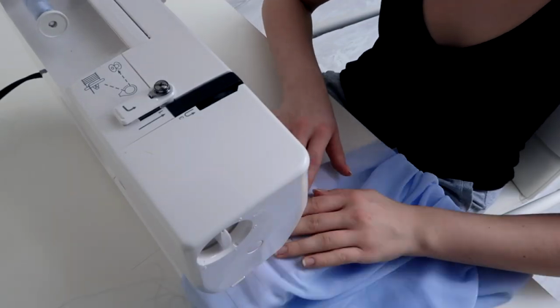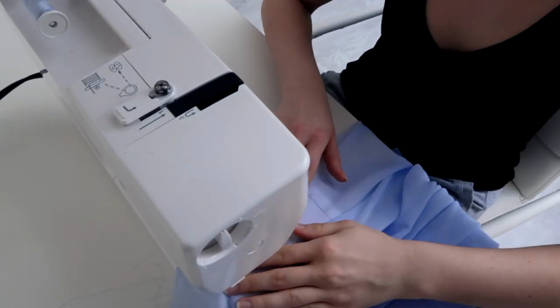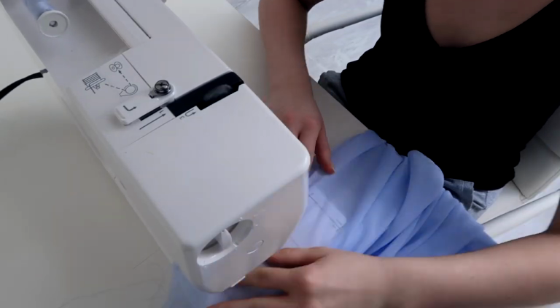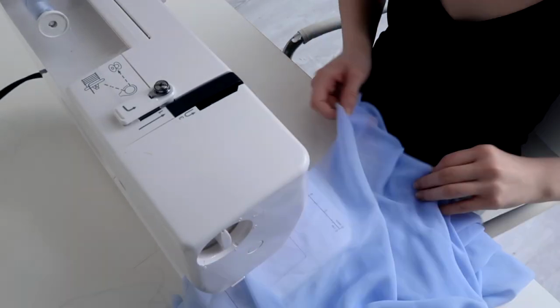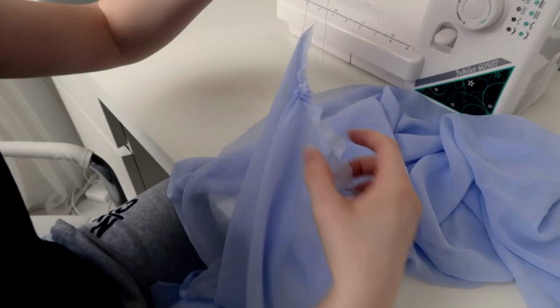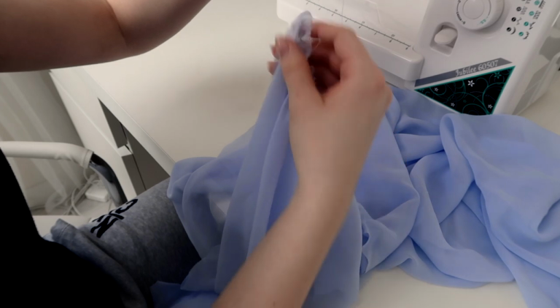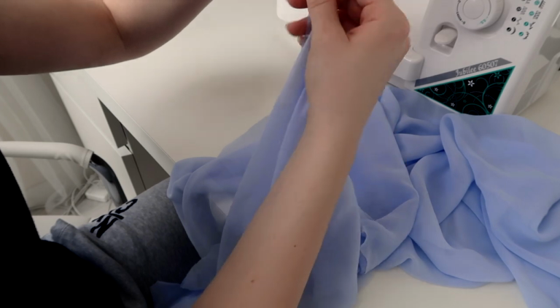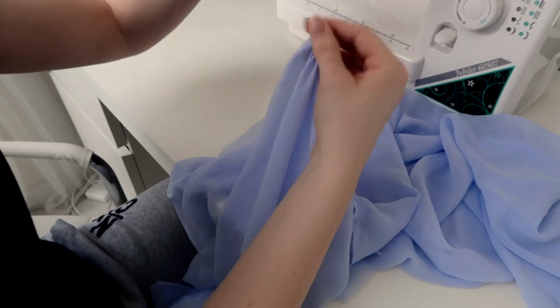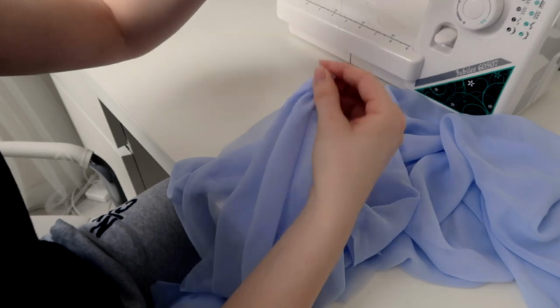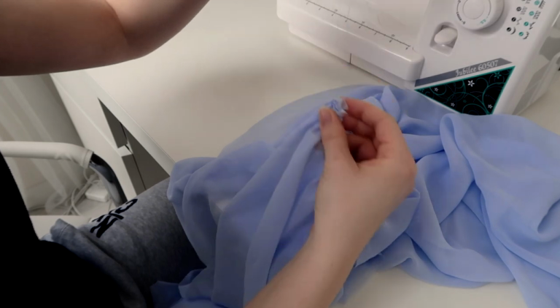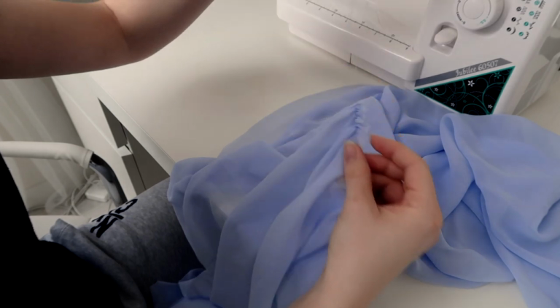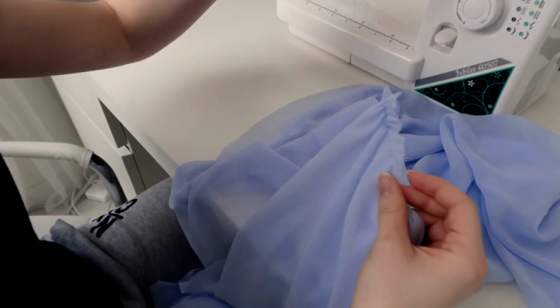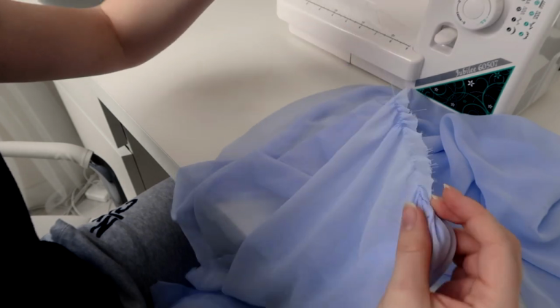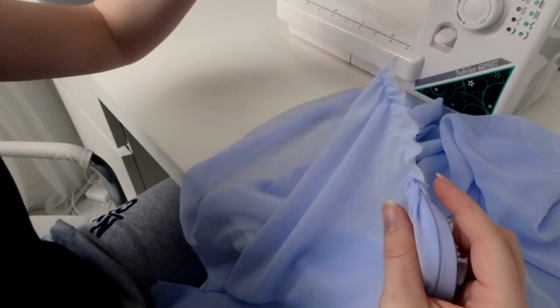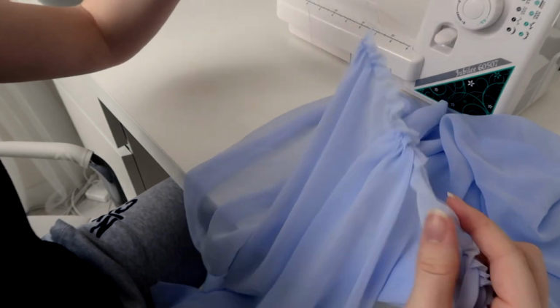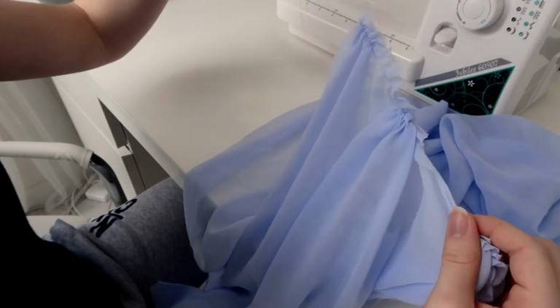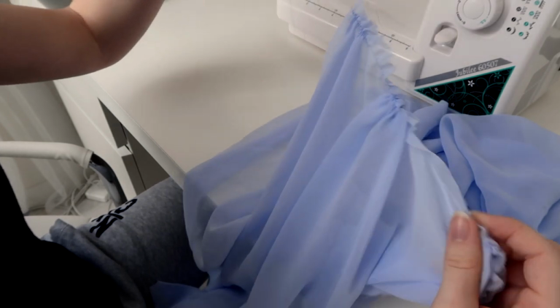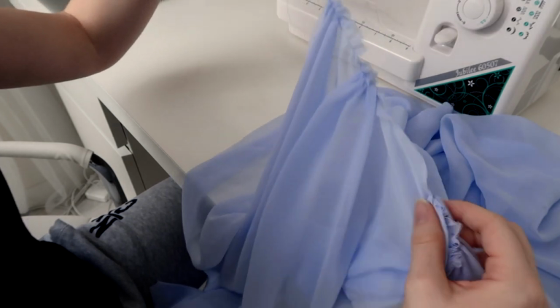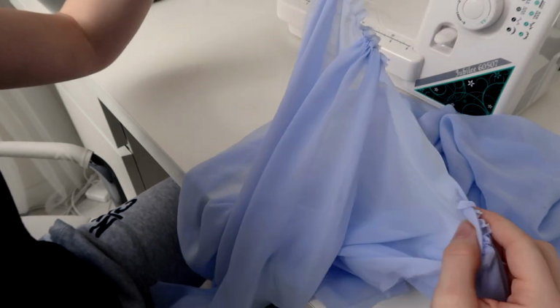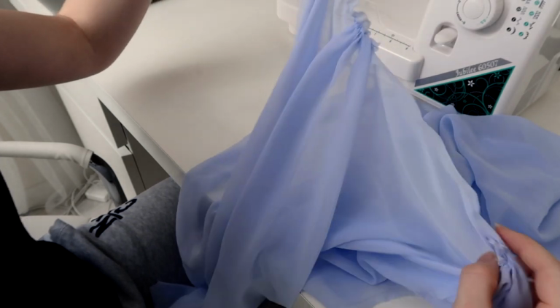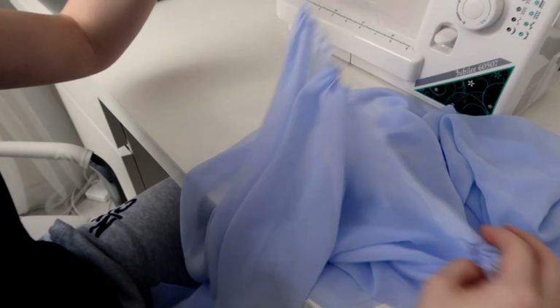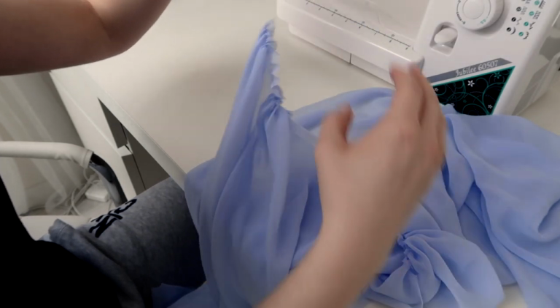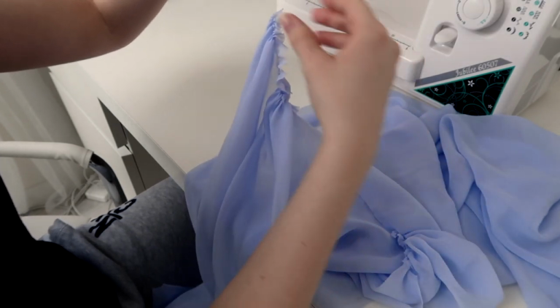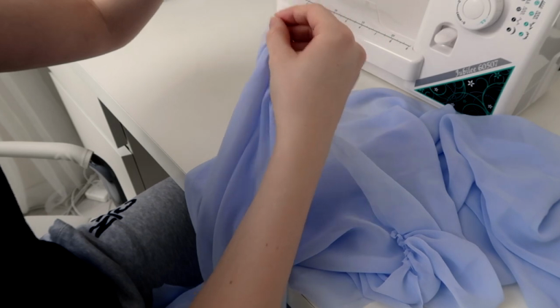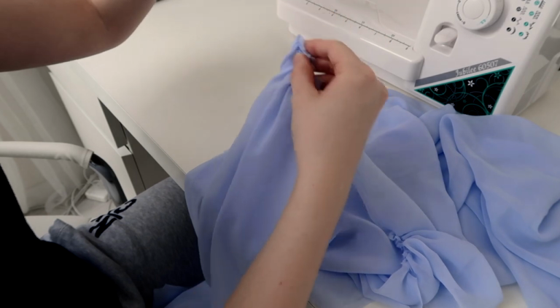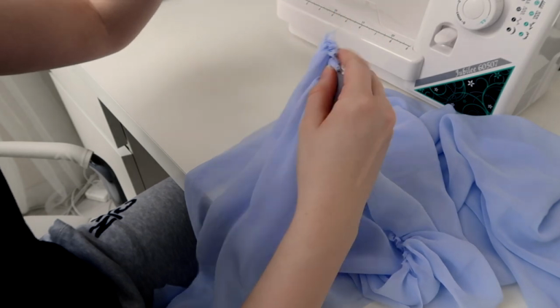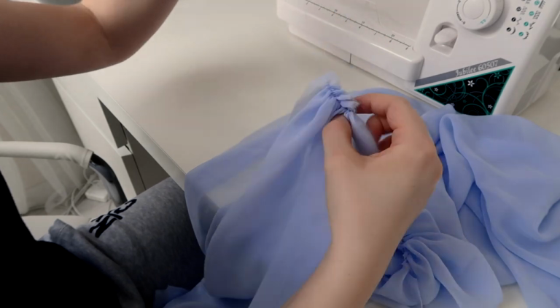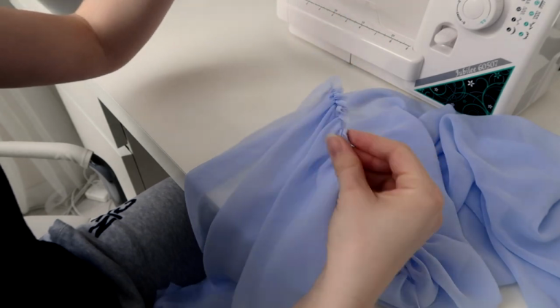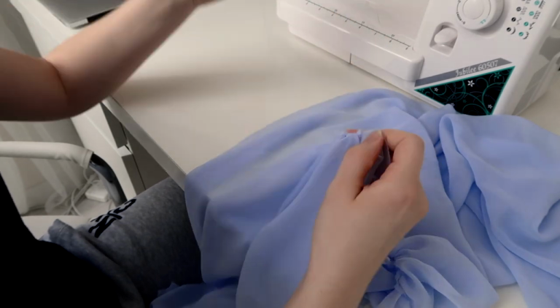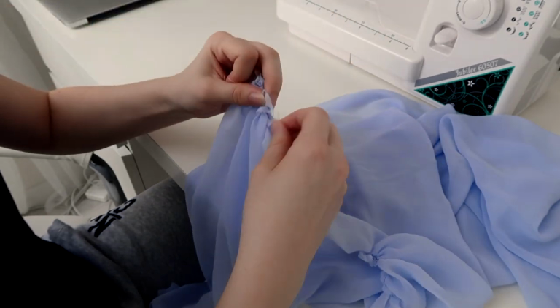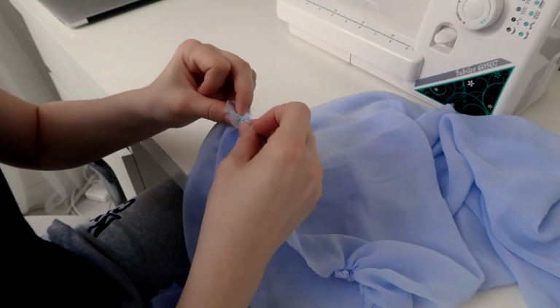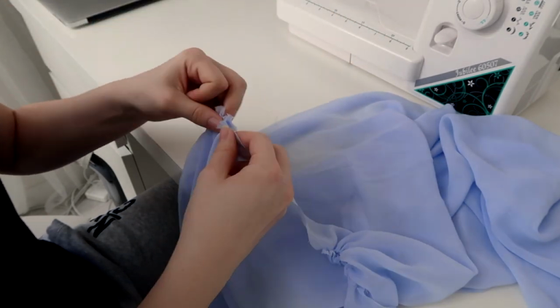Using a basting stitch, gather the top to the desired length. This is honestly very optional — I also made one without gathers and I think I like it better than this one. I will show you a comparison in a minute.